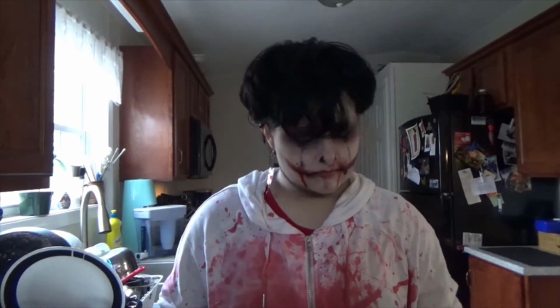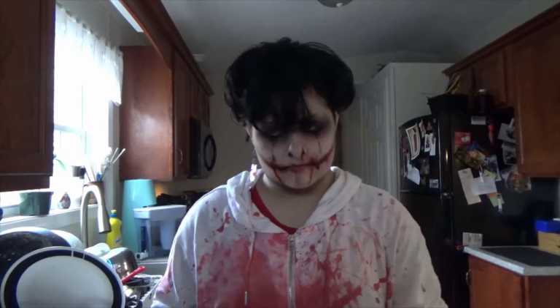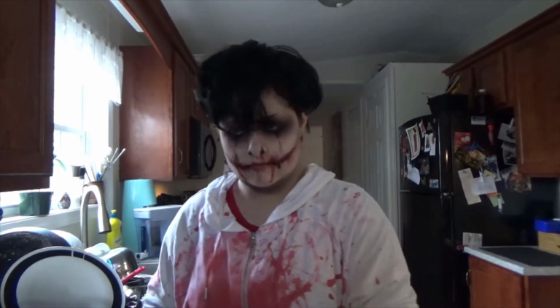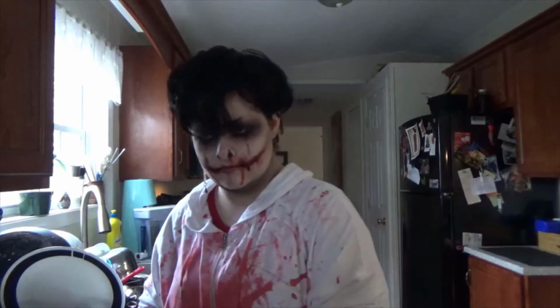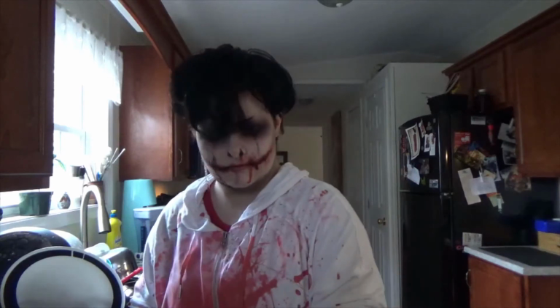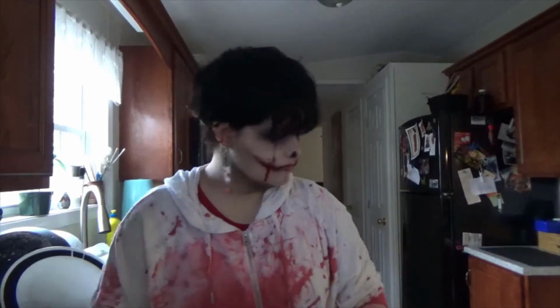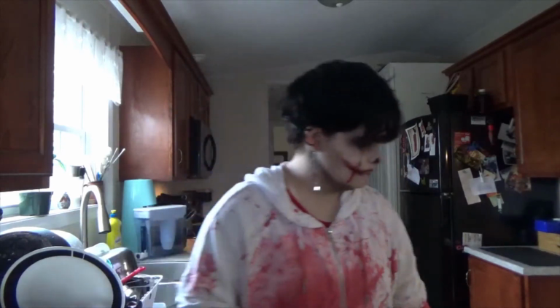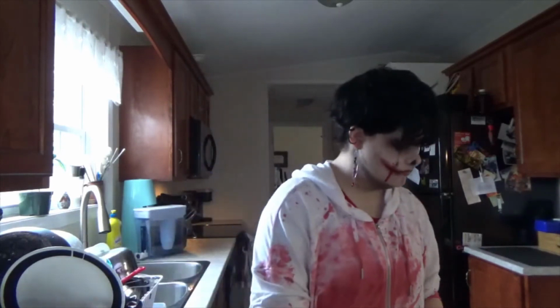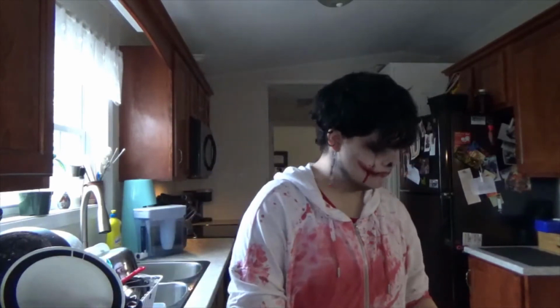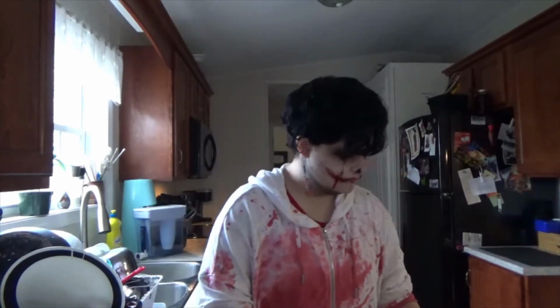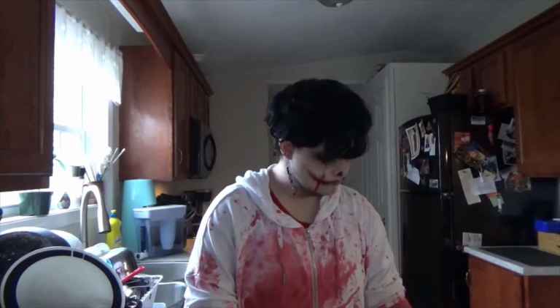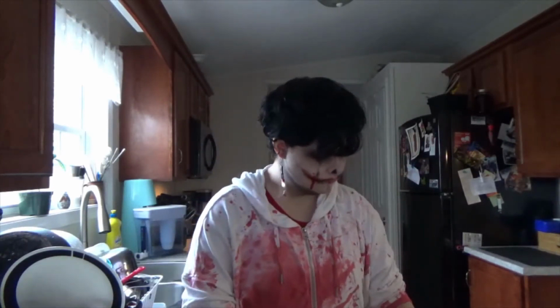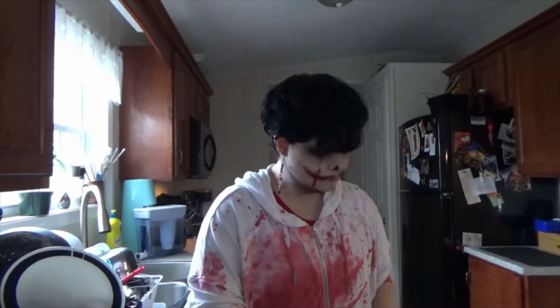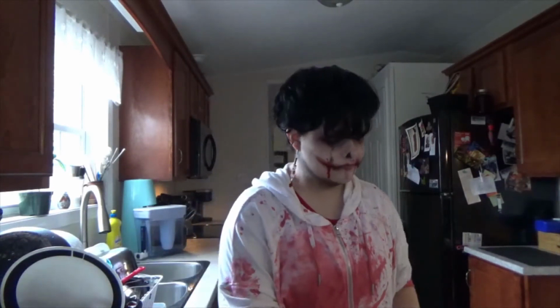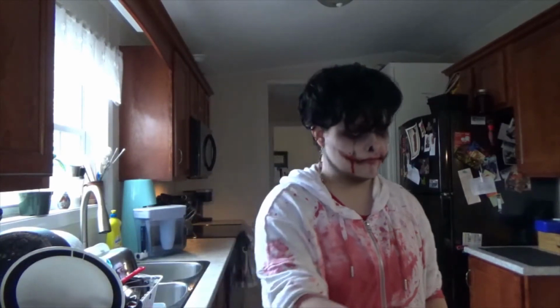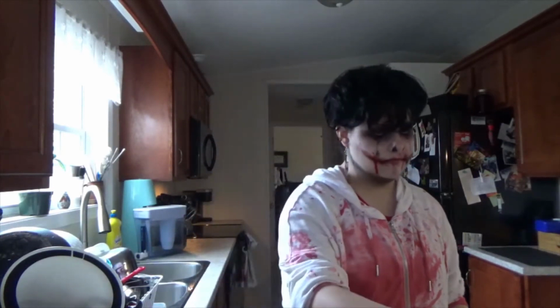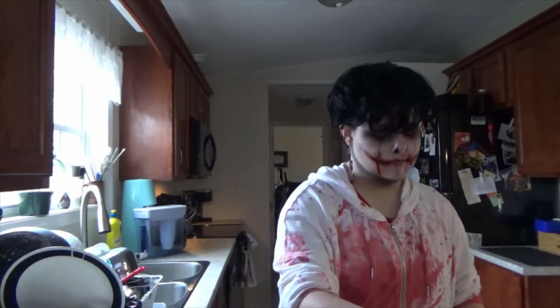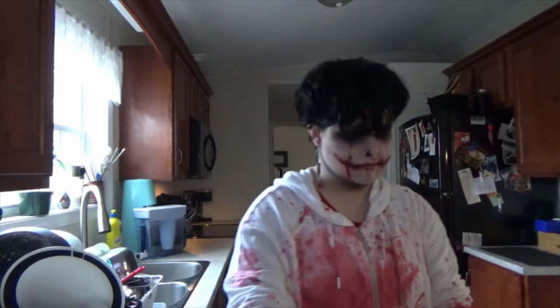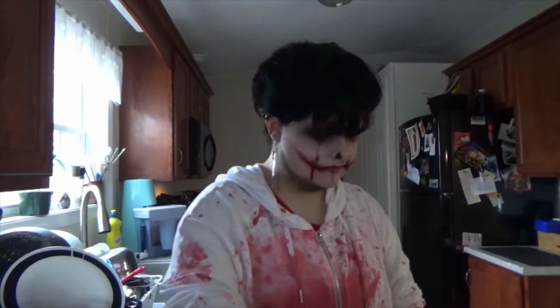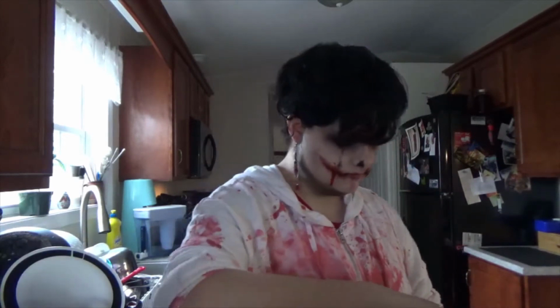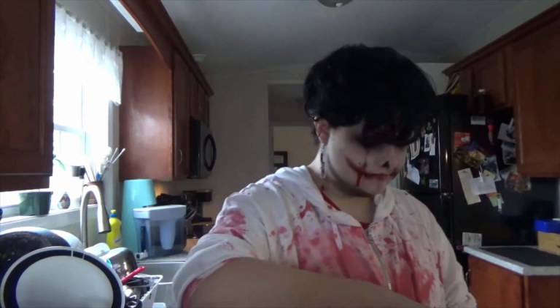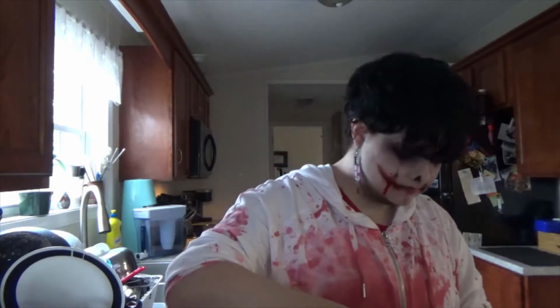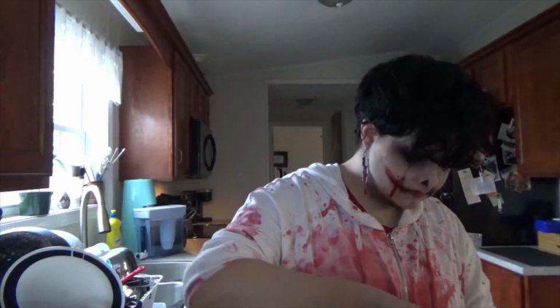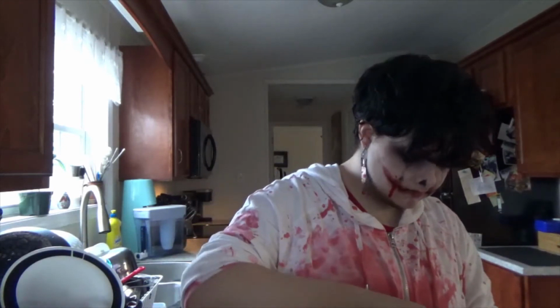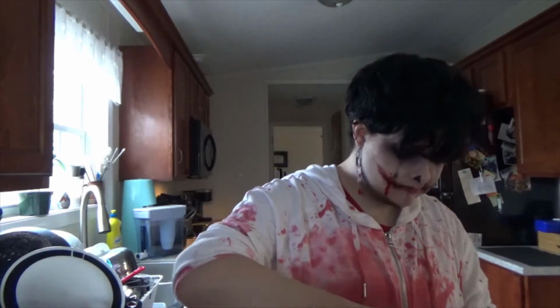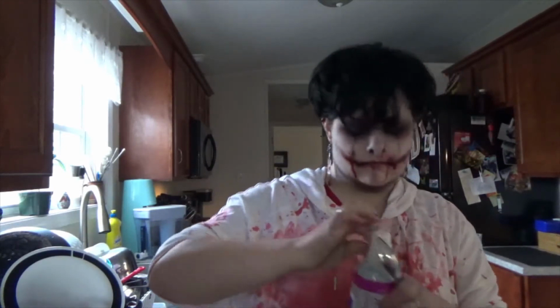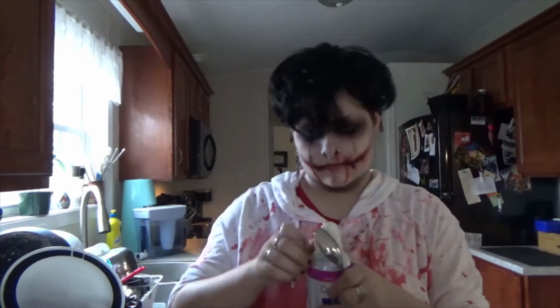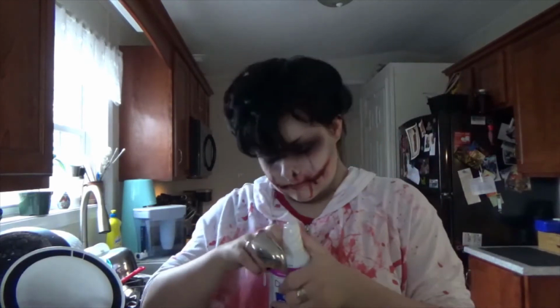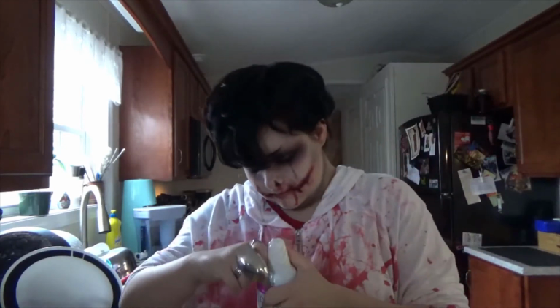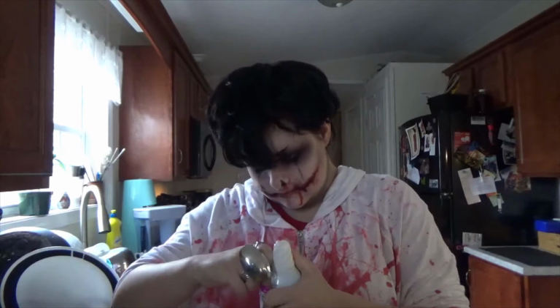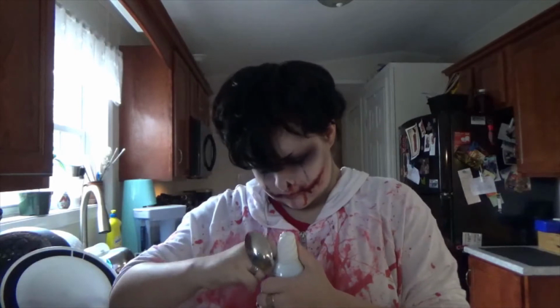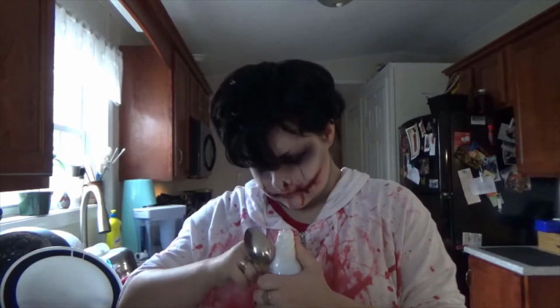It's just two or three ingredients — thank you old Scottish people for being simple. I'm just using instant oats and whipped cream because I'm lazy. Most of this is out of frame because I don't have a good camera setup, so deal with it.